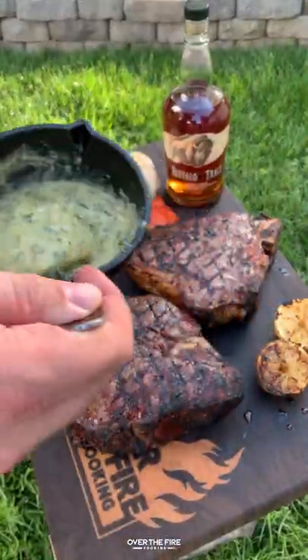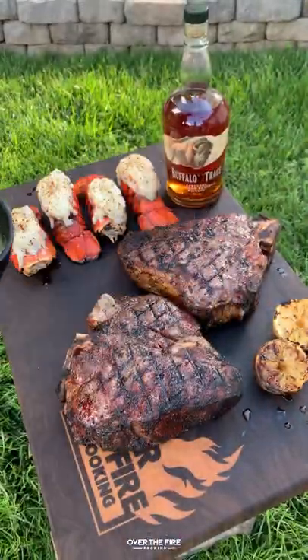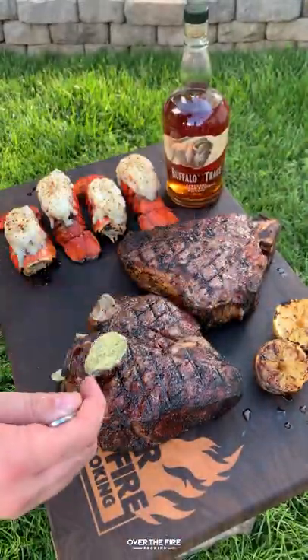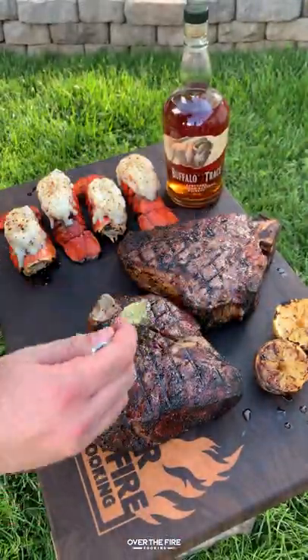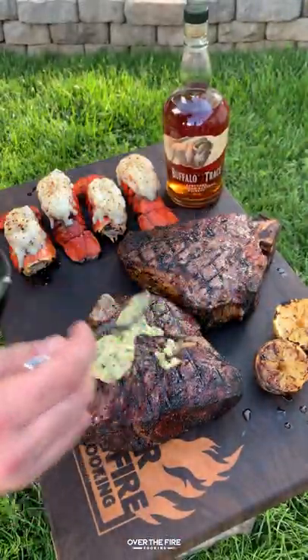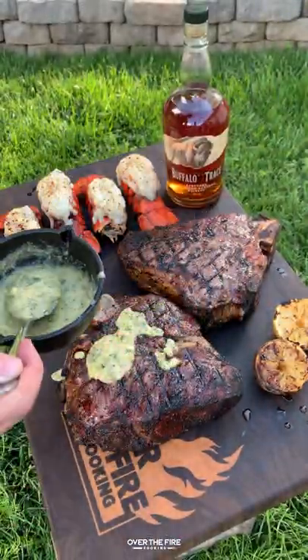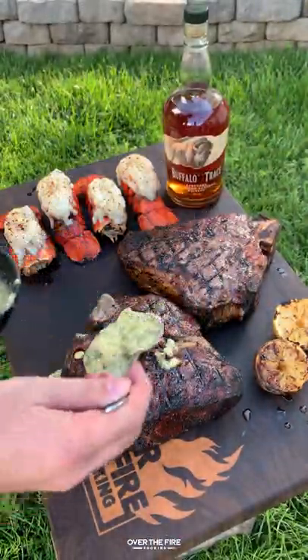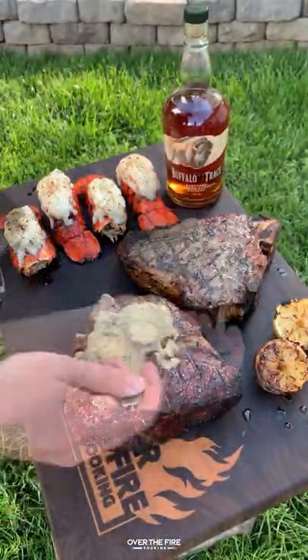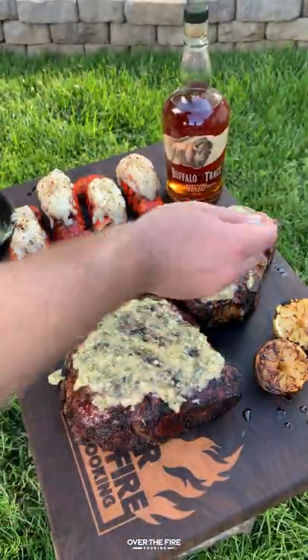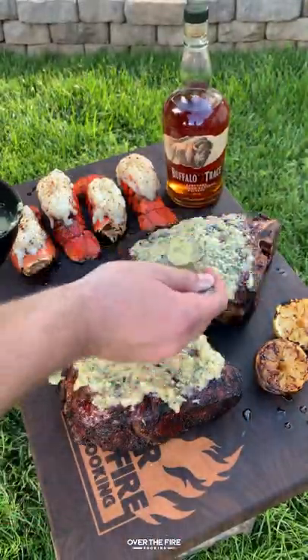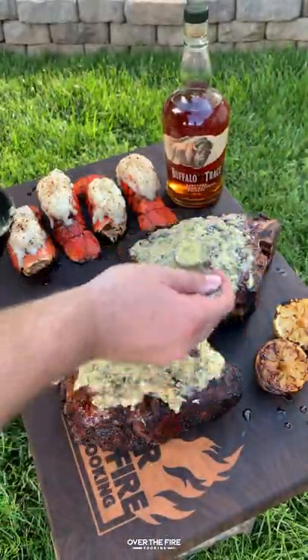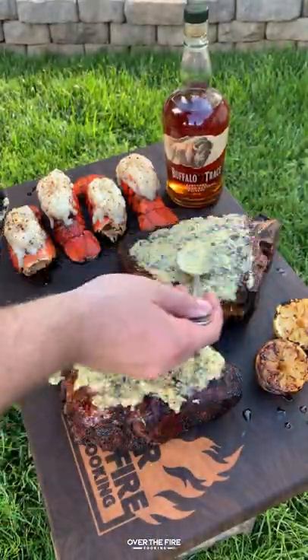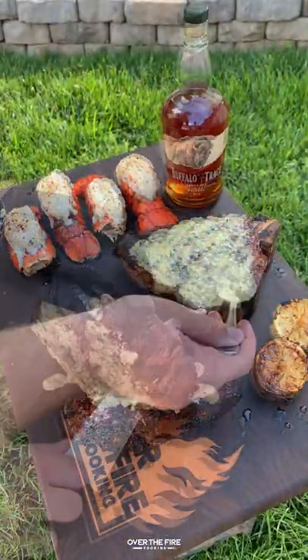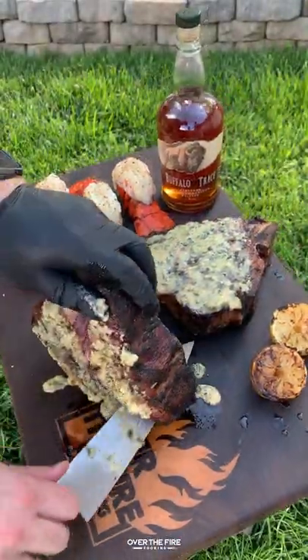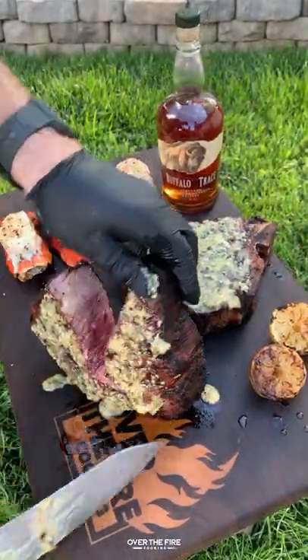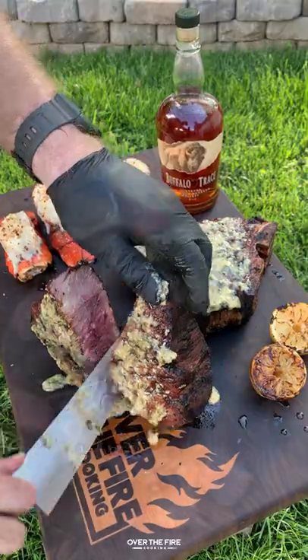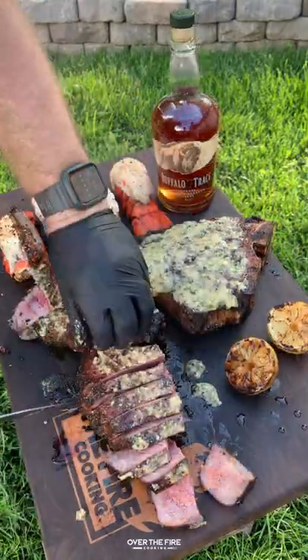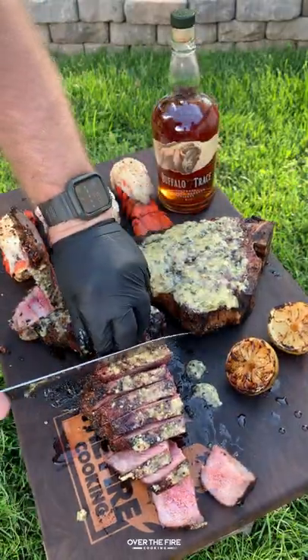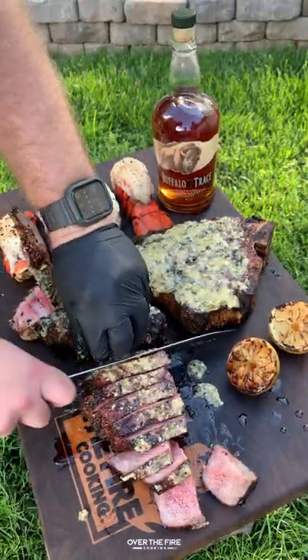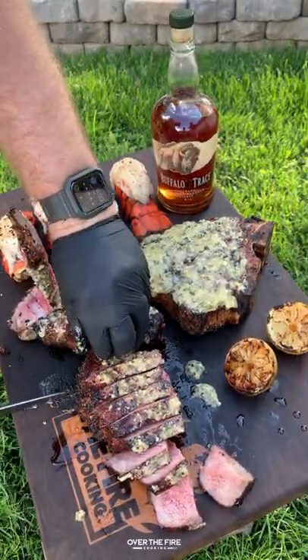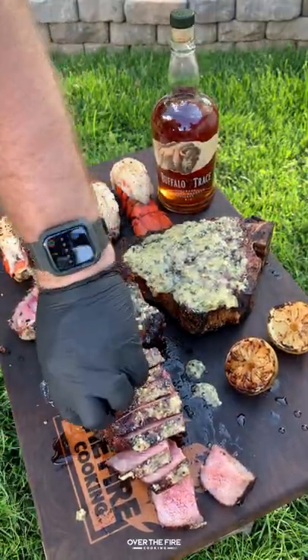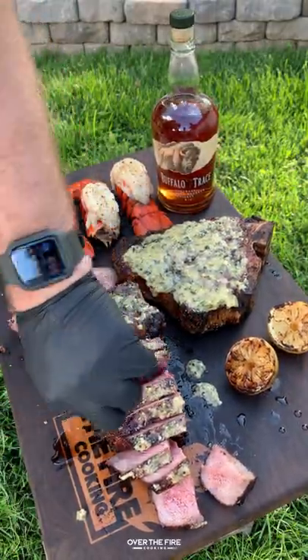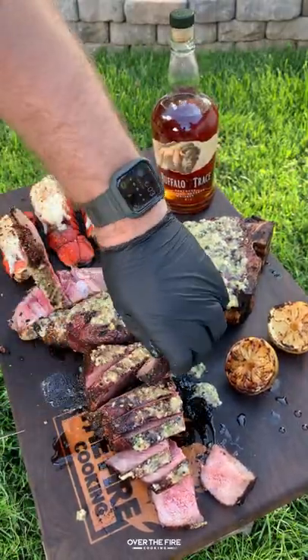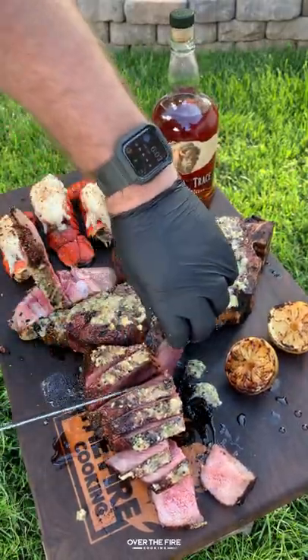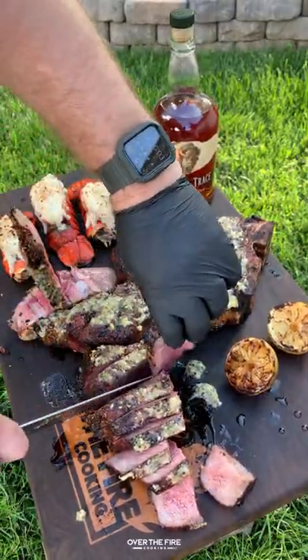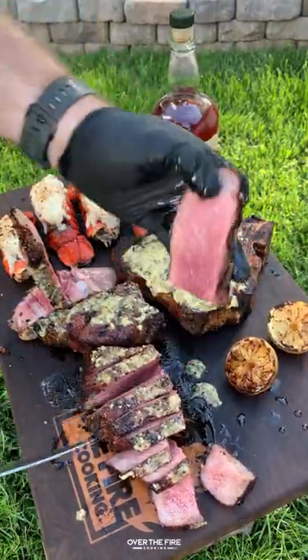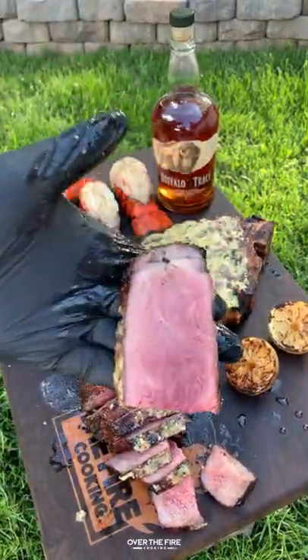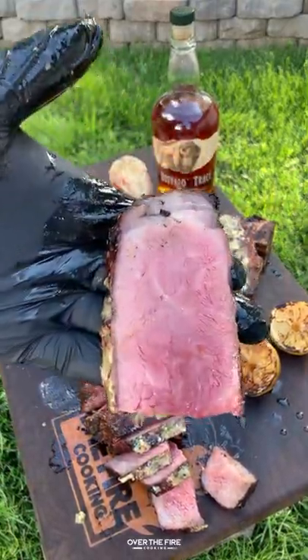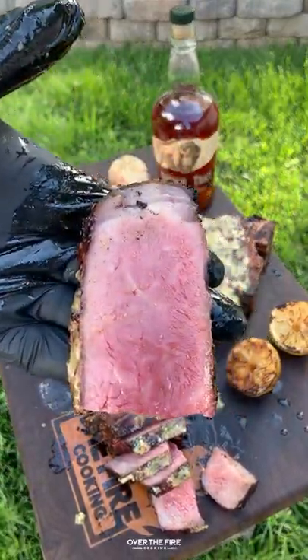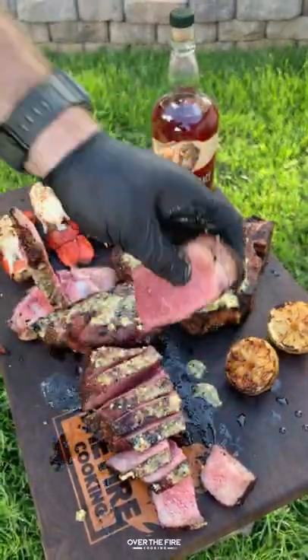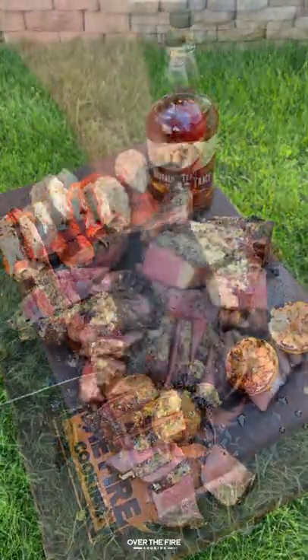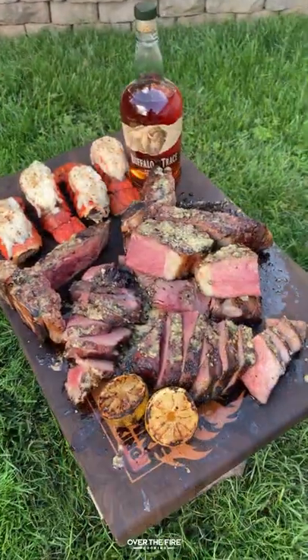Pulling them all off, I'm going to top the steaks with the butter sauce, slice in, making sure to get myself another glass of that buffalo trays, and we're ready to dive in.